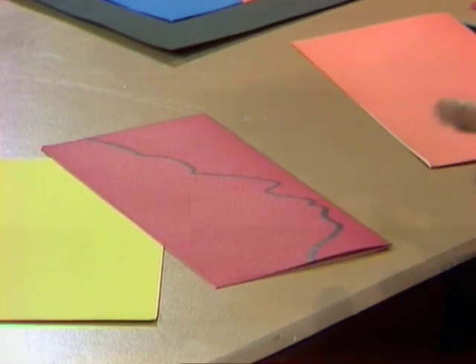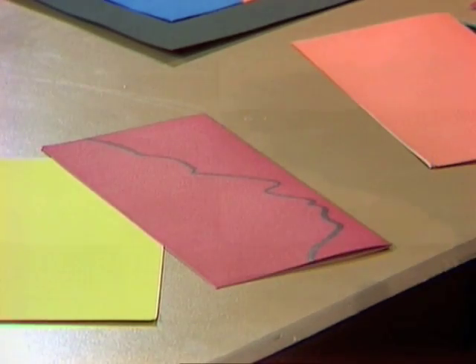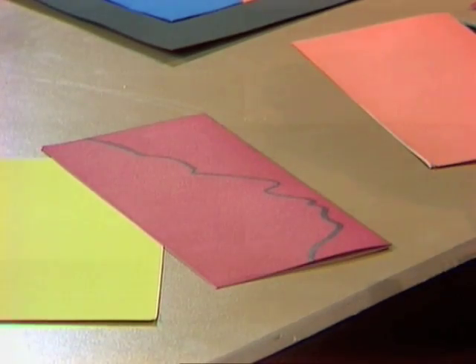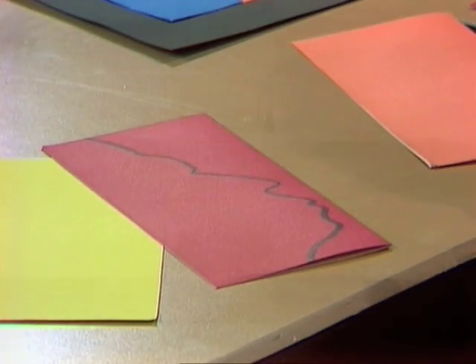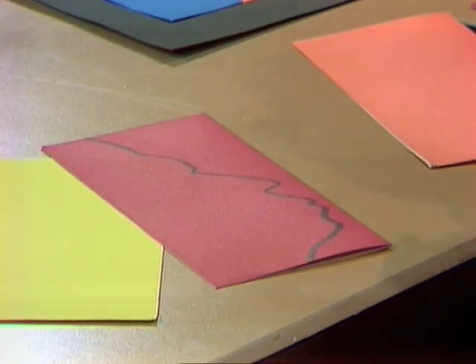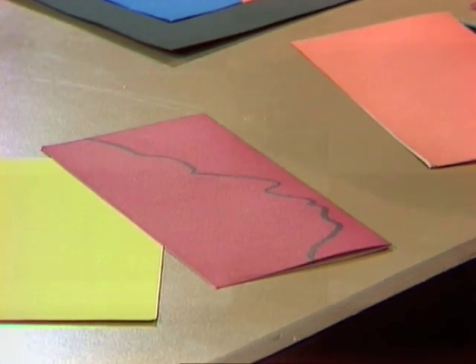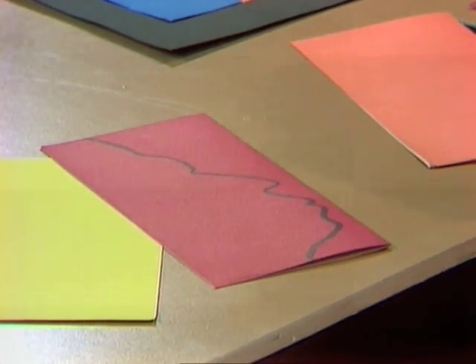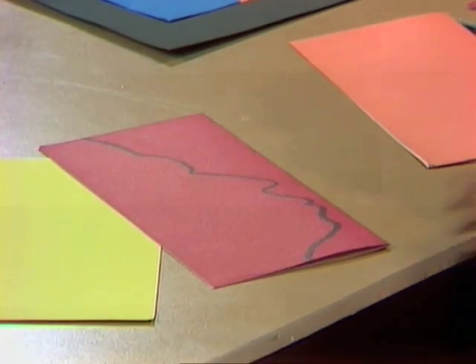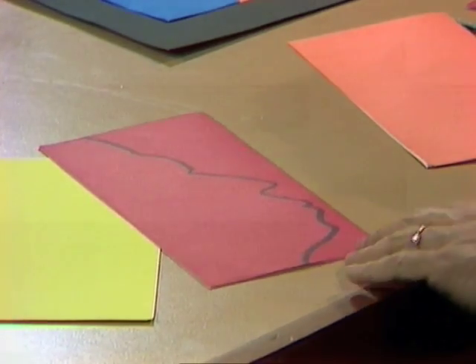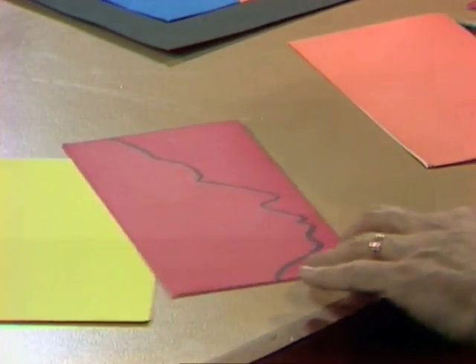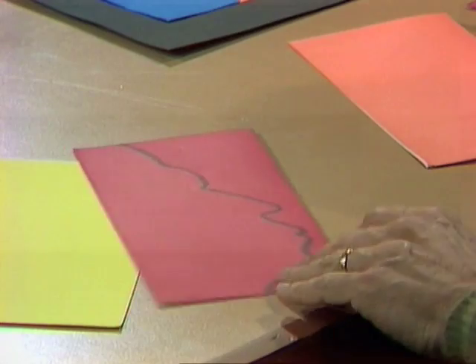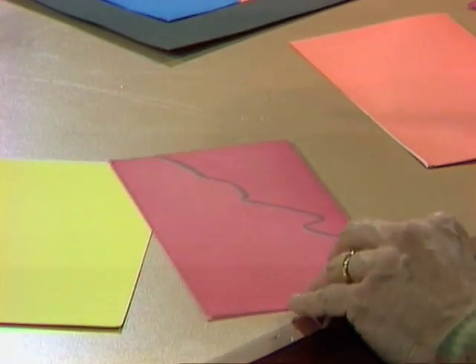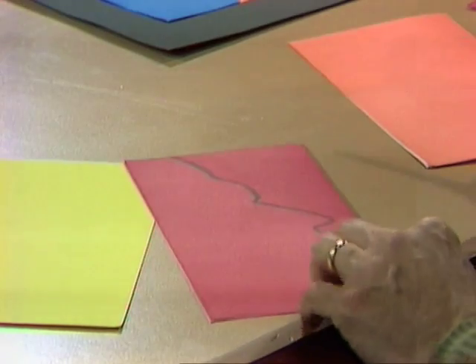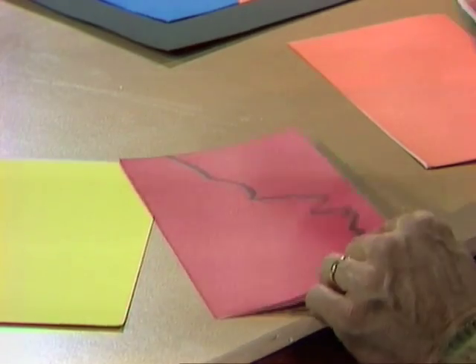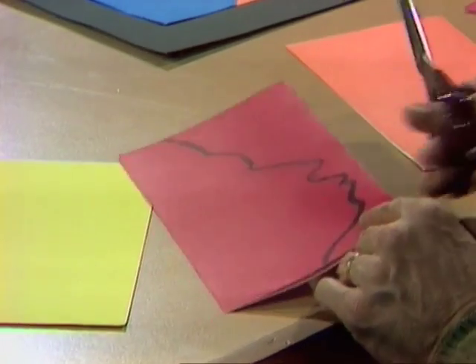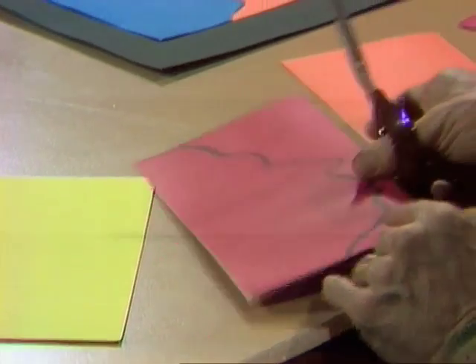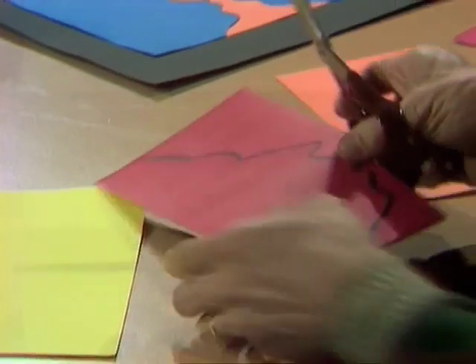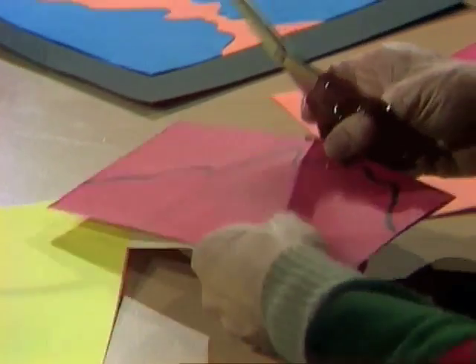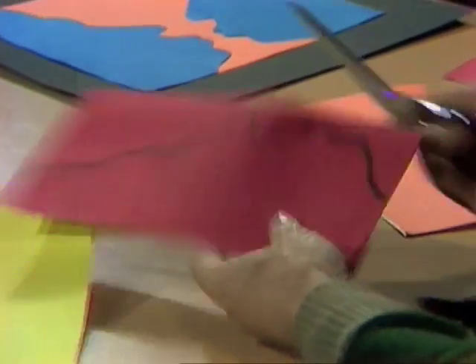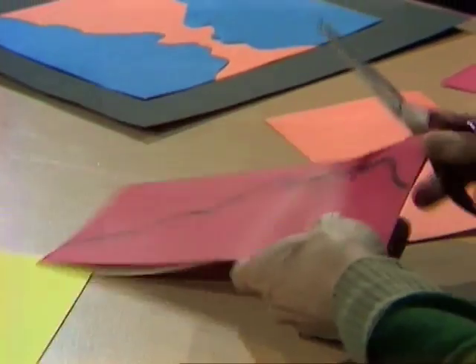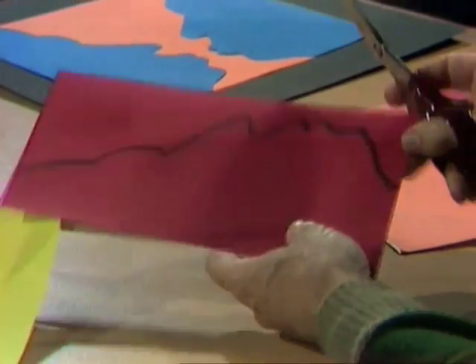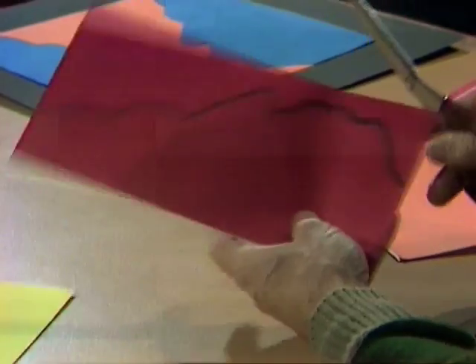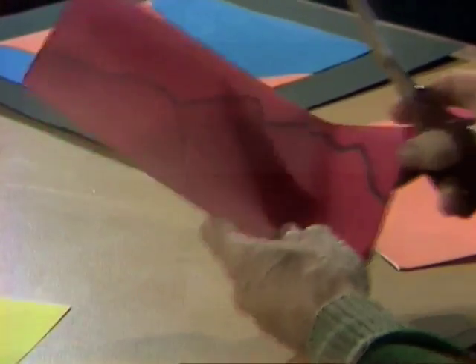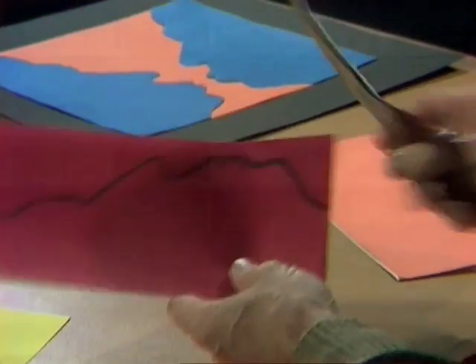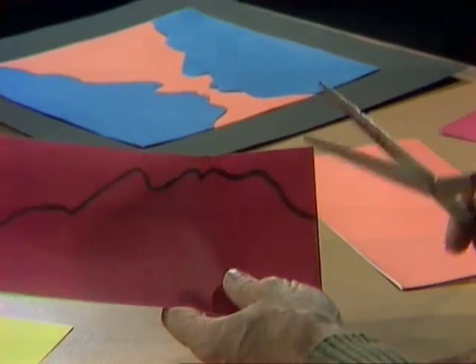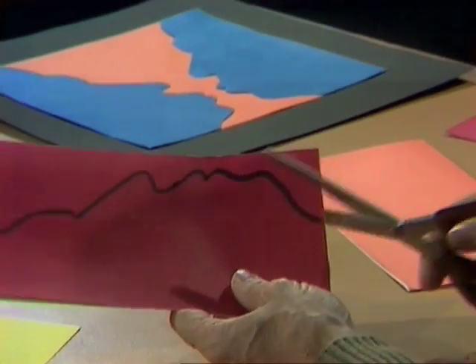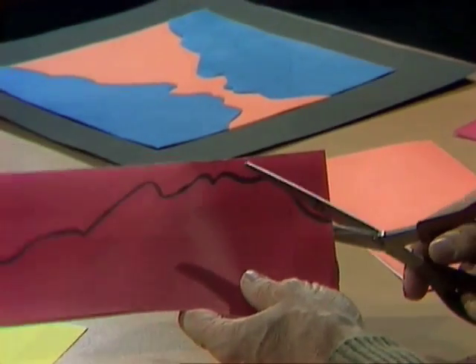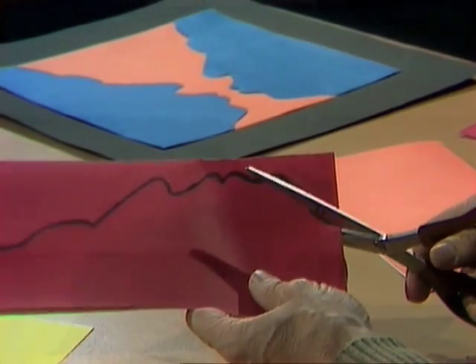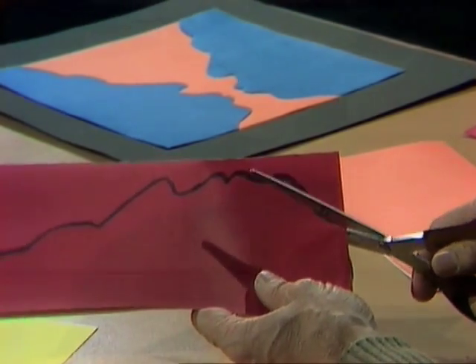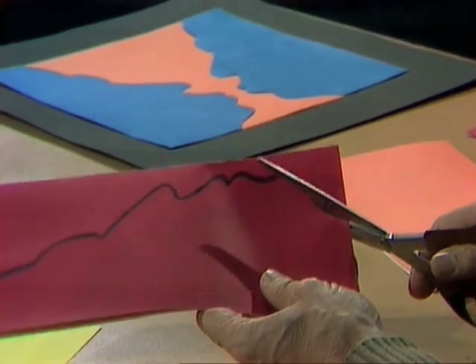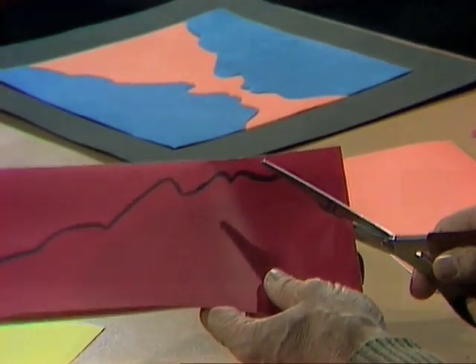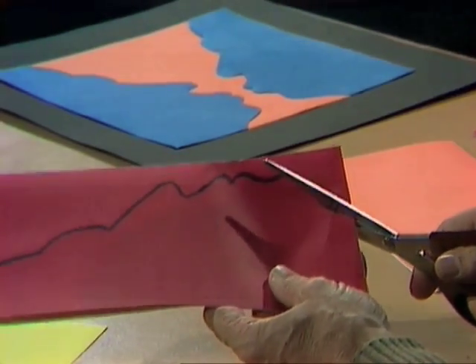Then you'll need to cut out that silhouette. Because the paper is double, when we cut it we'll end up with not one but two silhouettes.